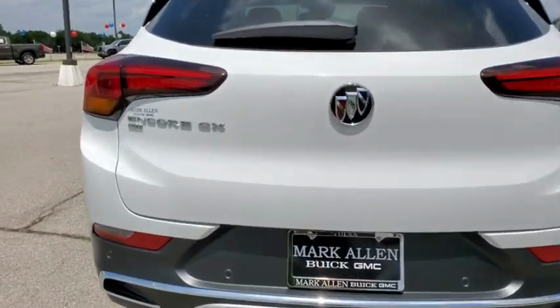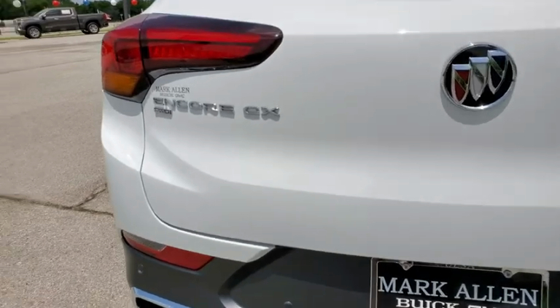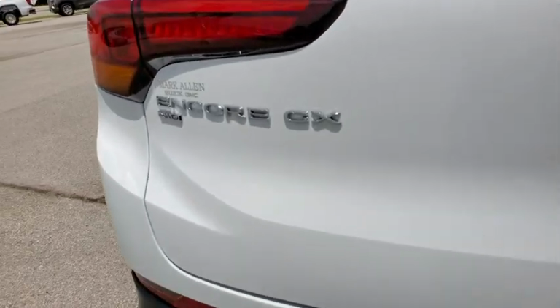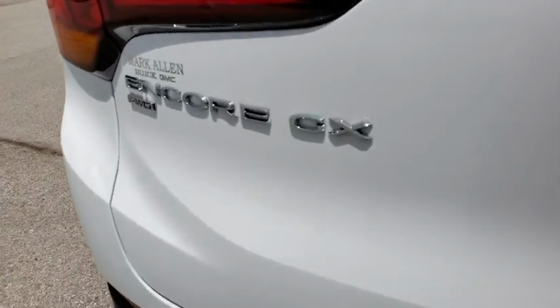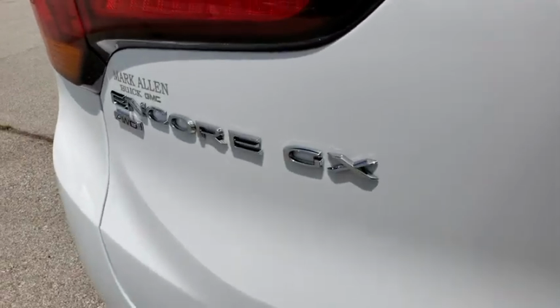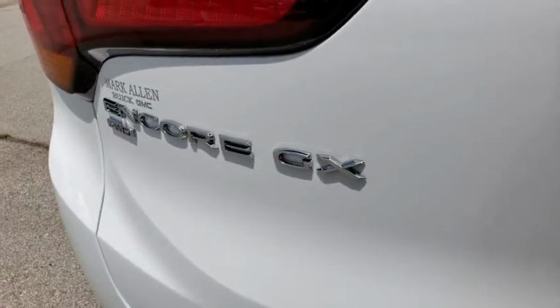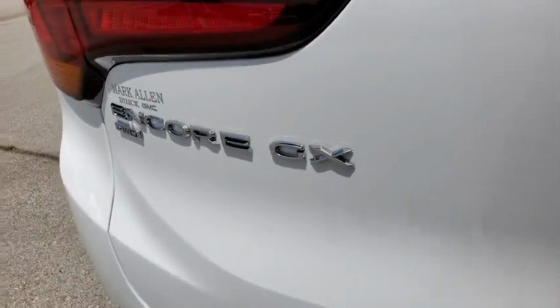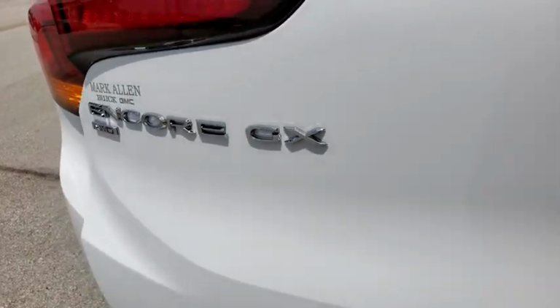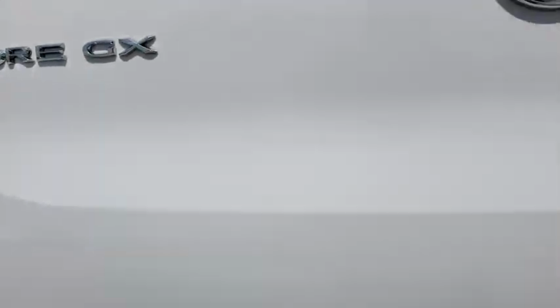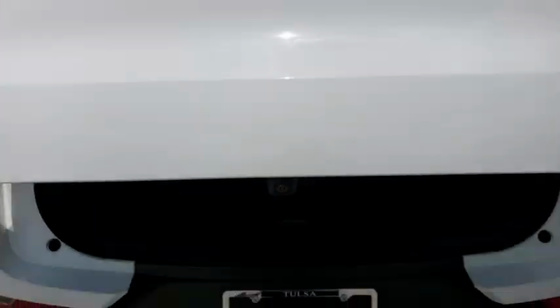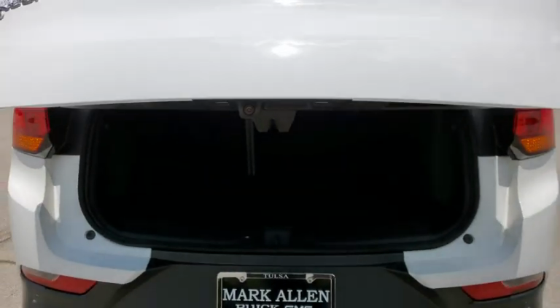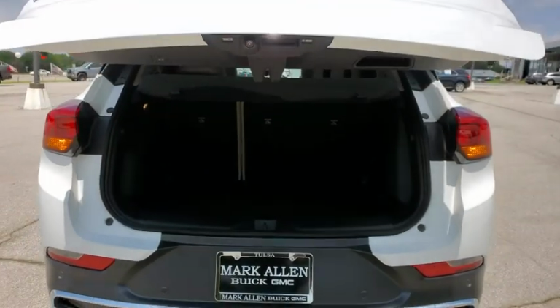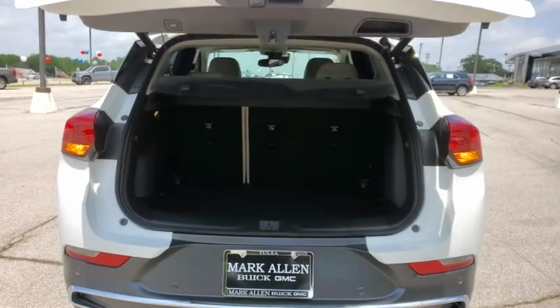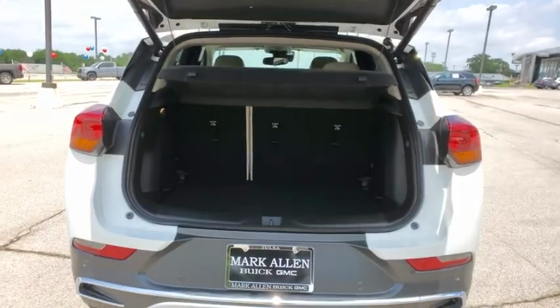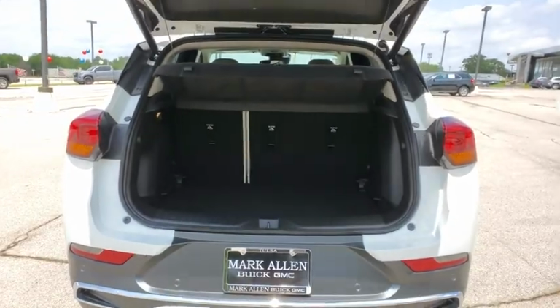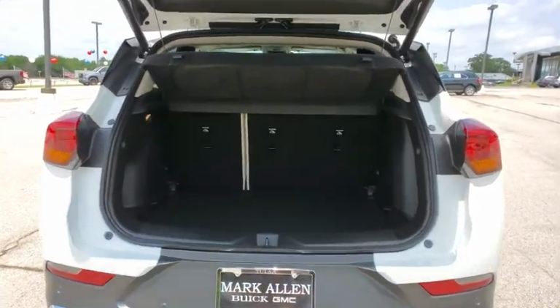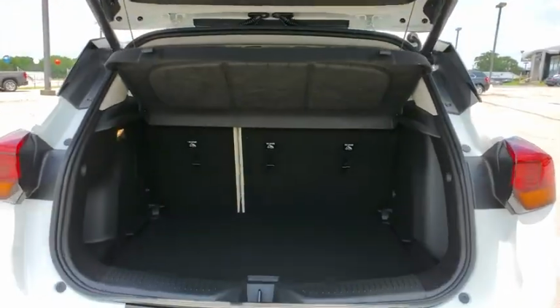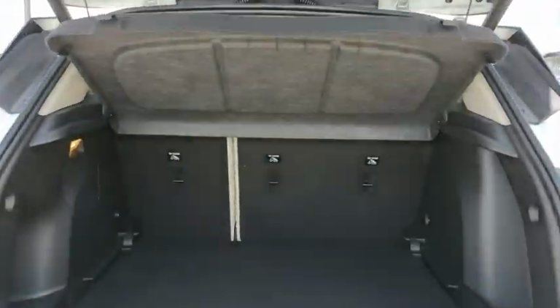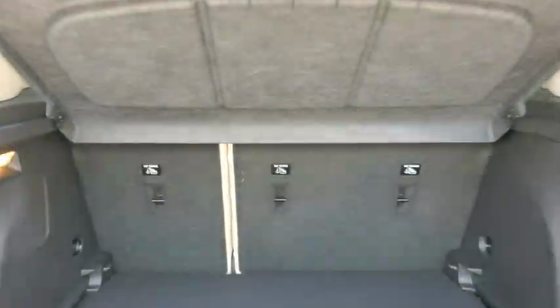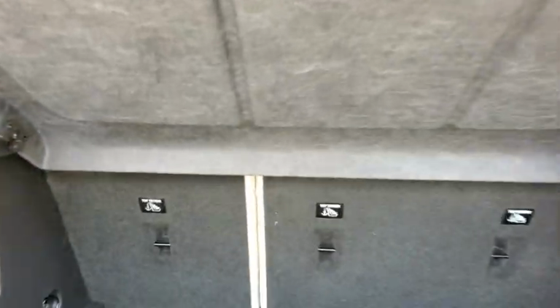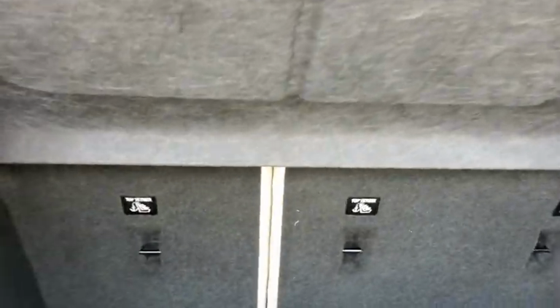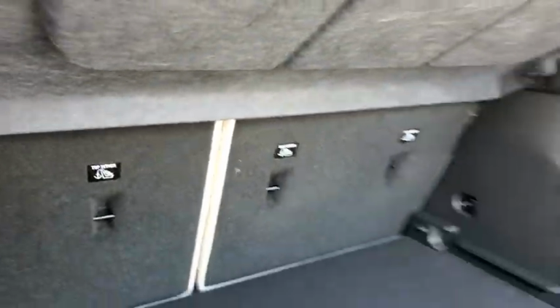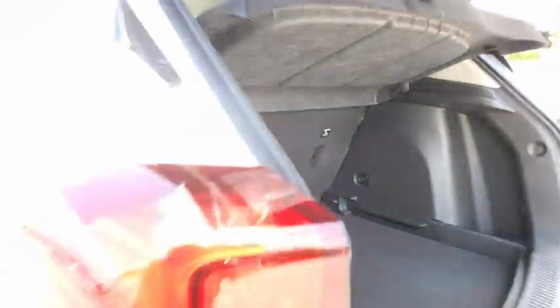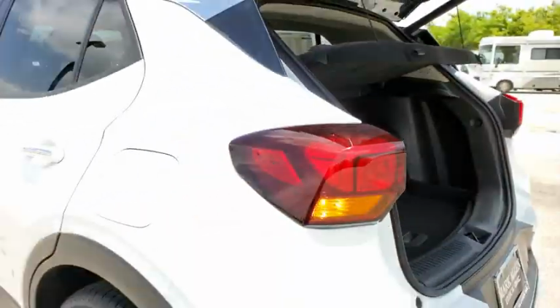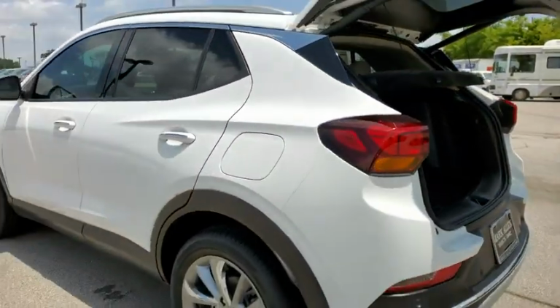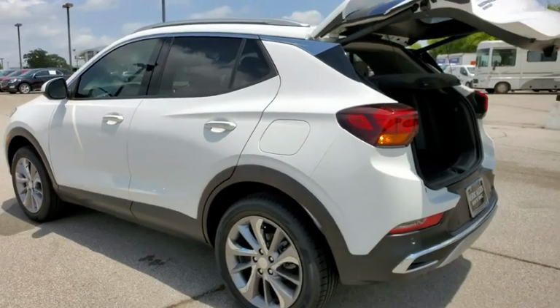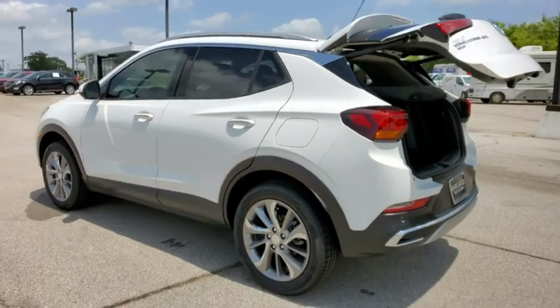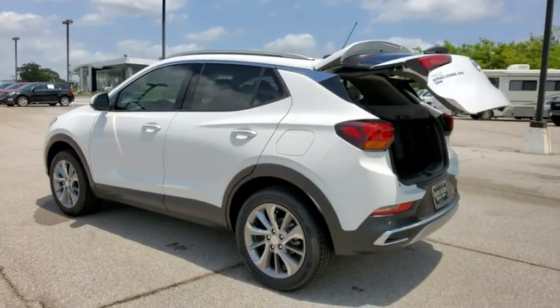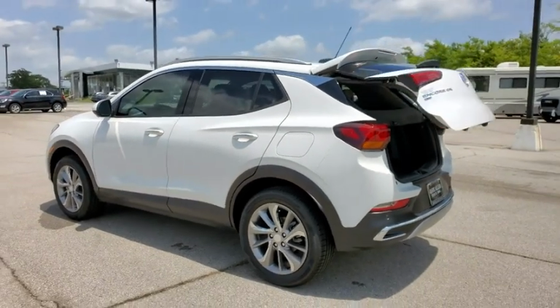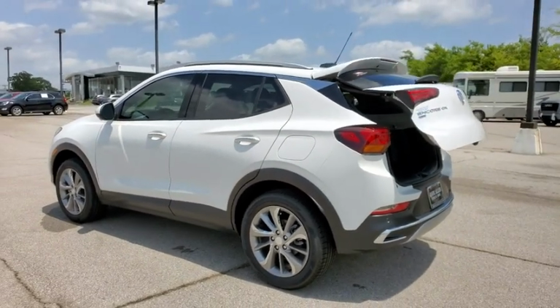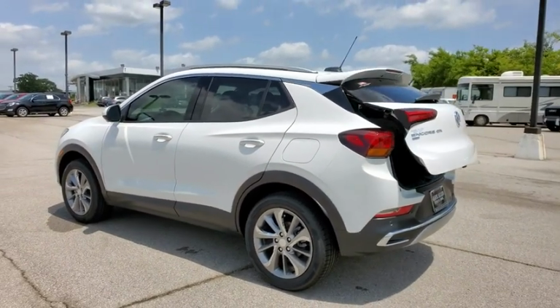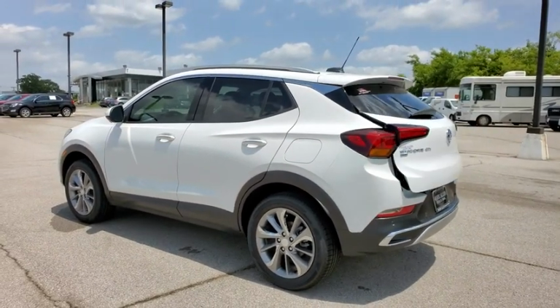Traction control, power passenger seat, dual airbags, power steering, advanced technology package, four-wheel disc brakes, aluminum wheels, universal garage door opener, compass, heated front driver and passenger seats.